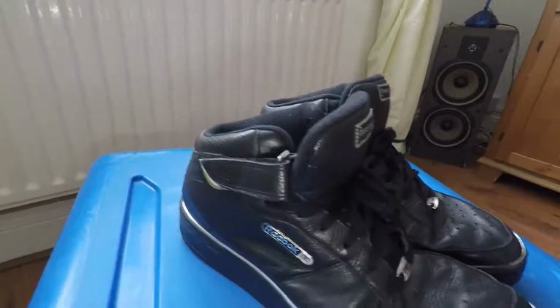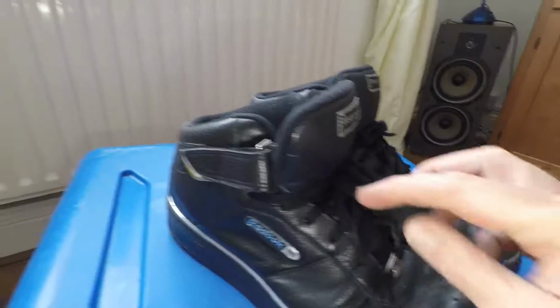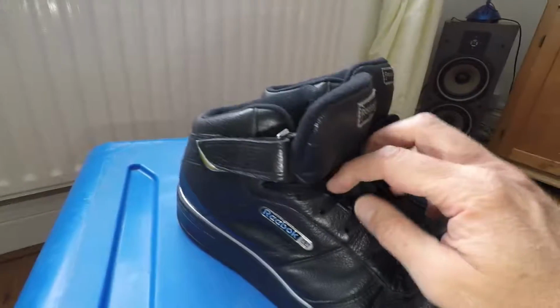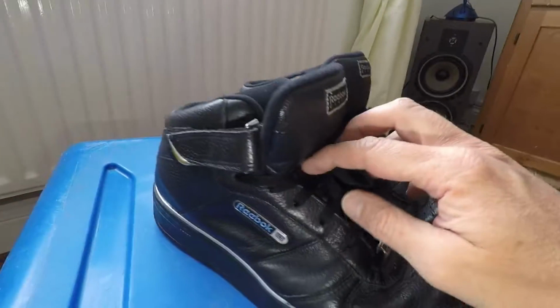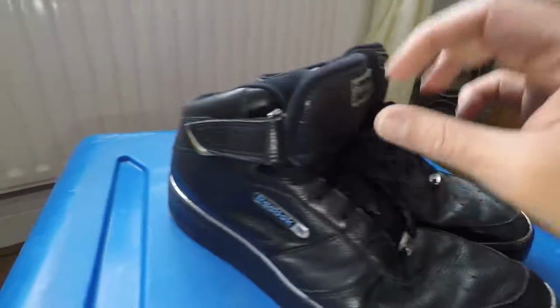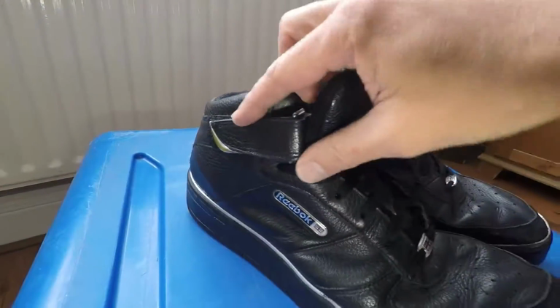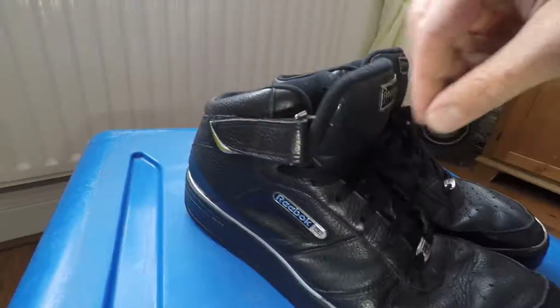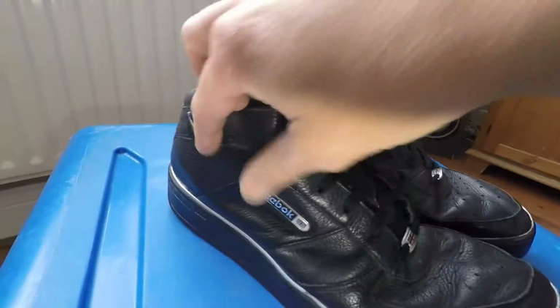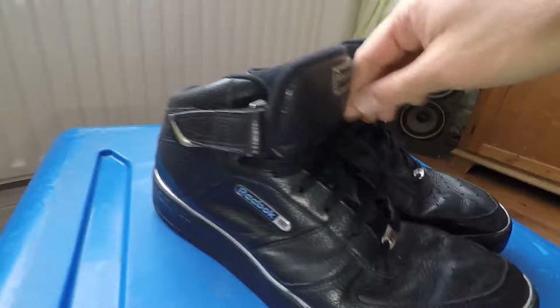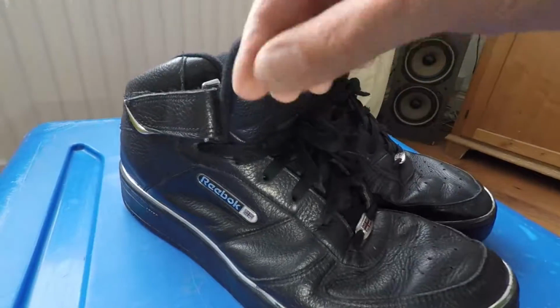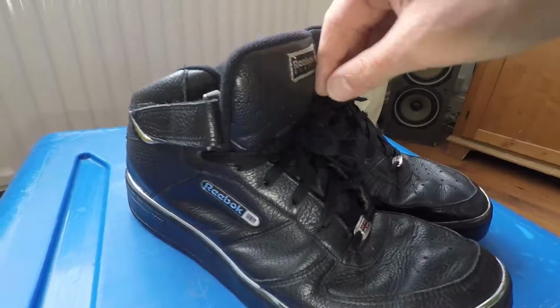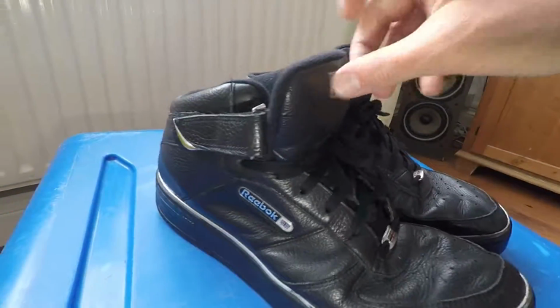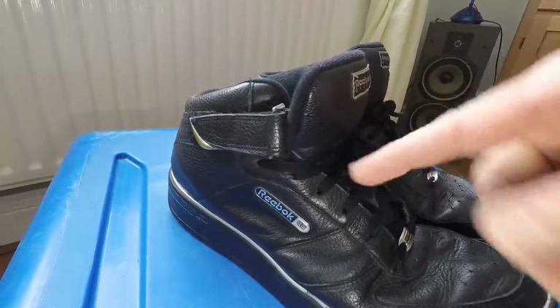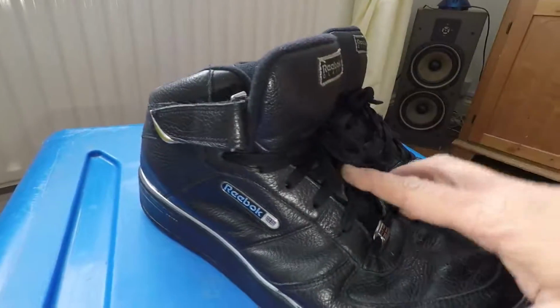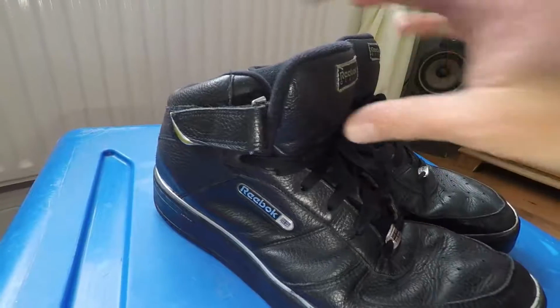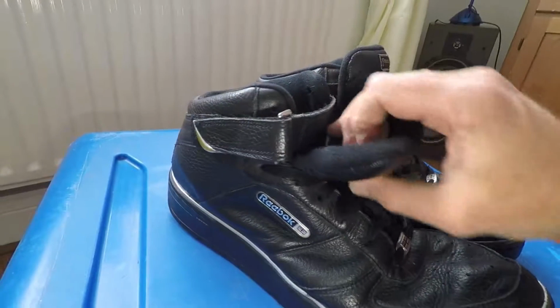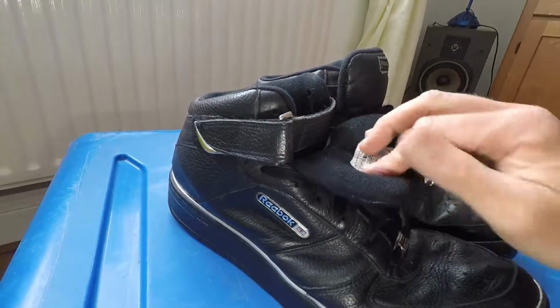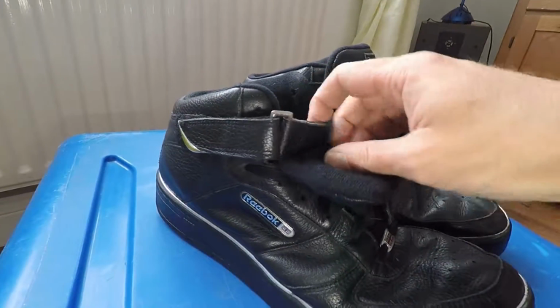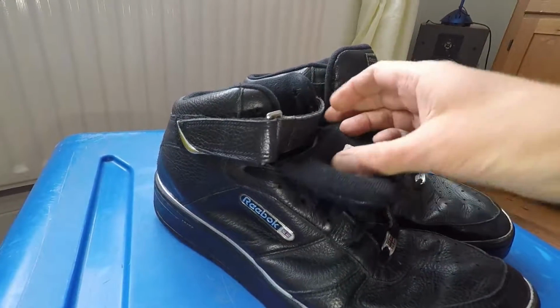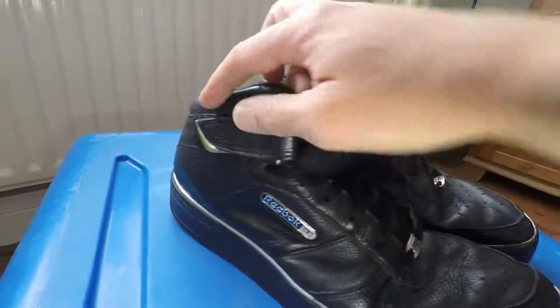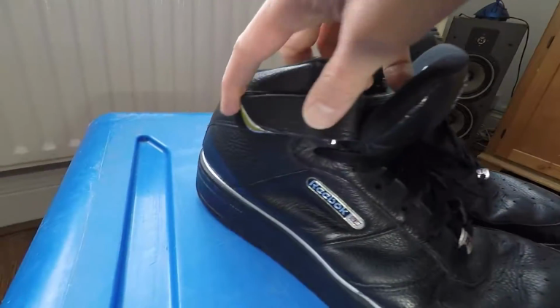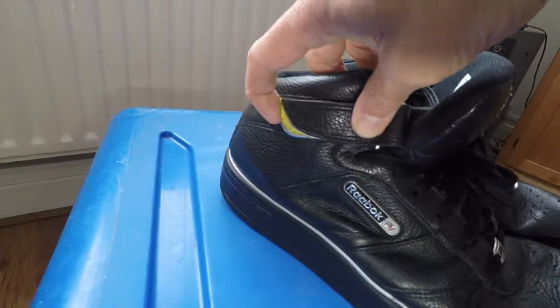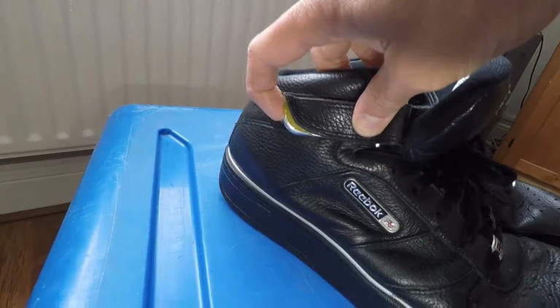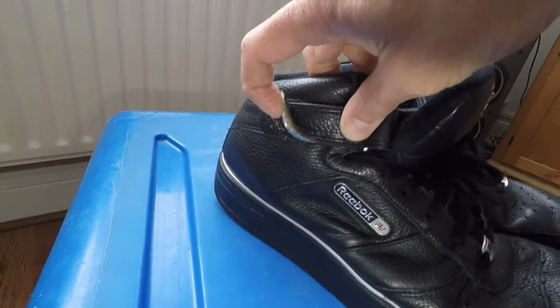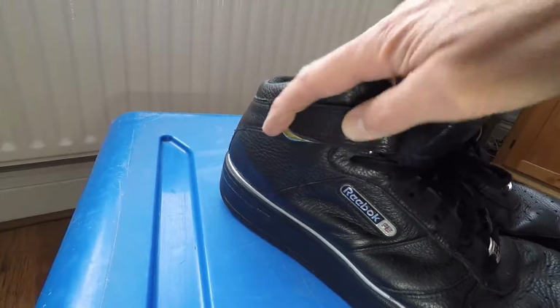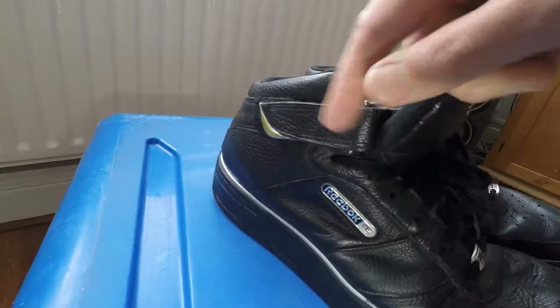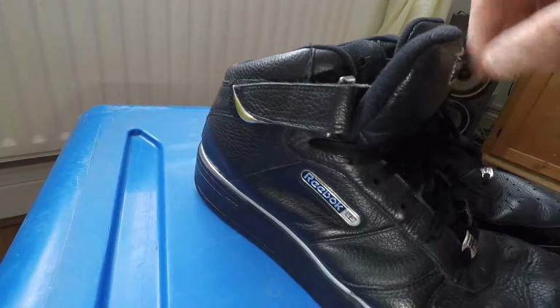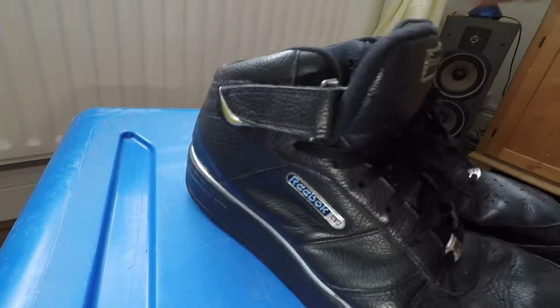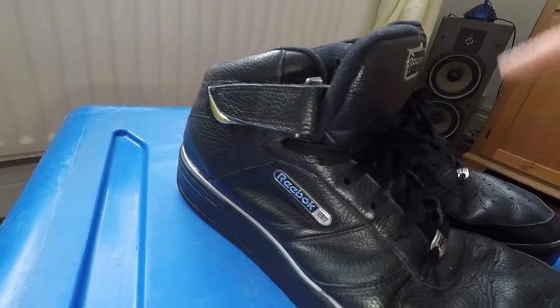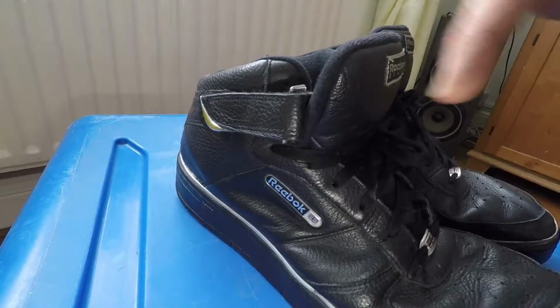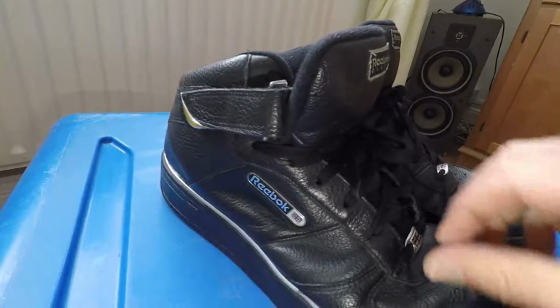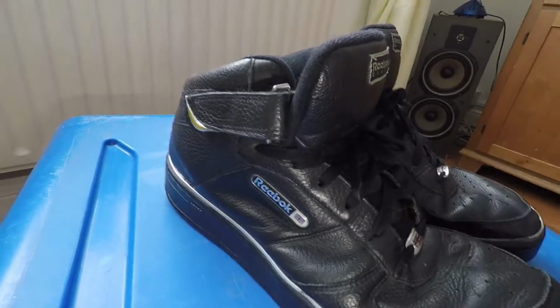You can undo this and strap the strap around the tongue, but I used to wear them like that, so it is just a bit of velcro. Alright, so you can actually wear them two different ways.